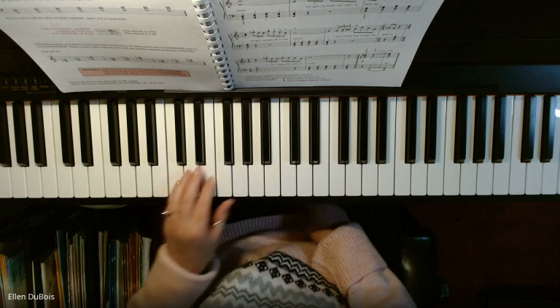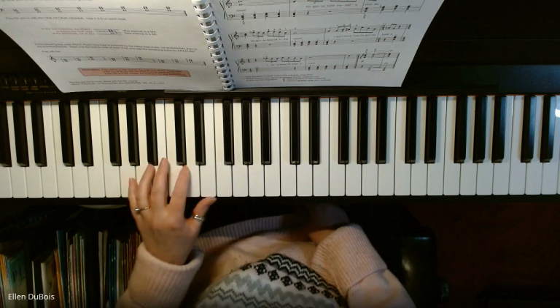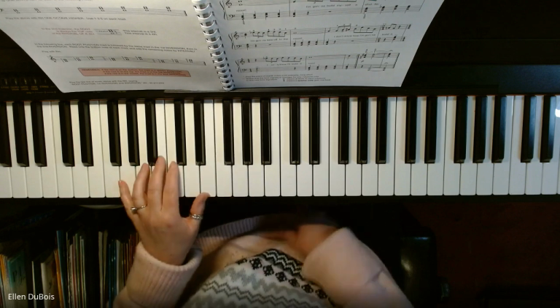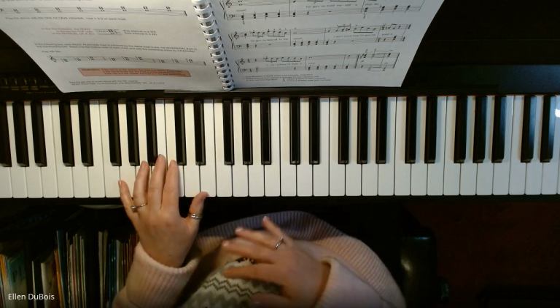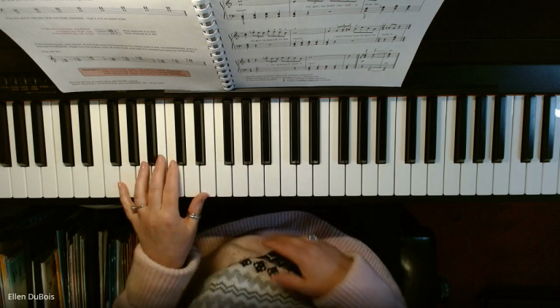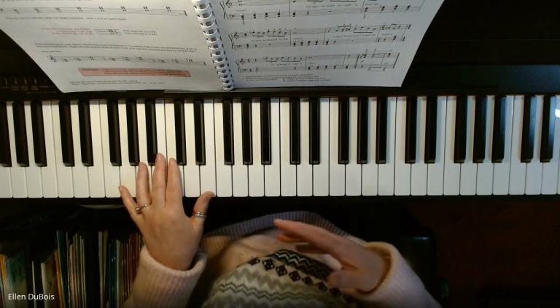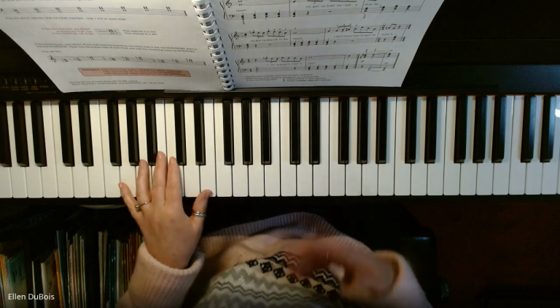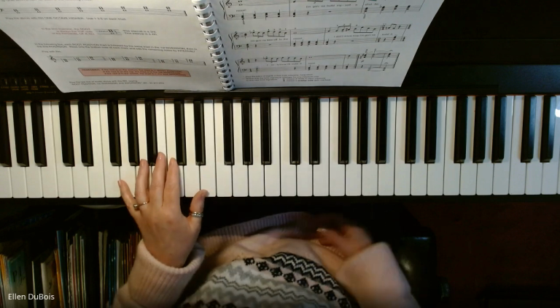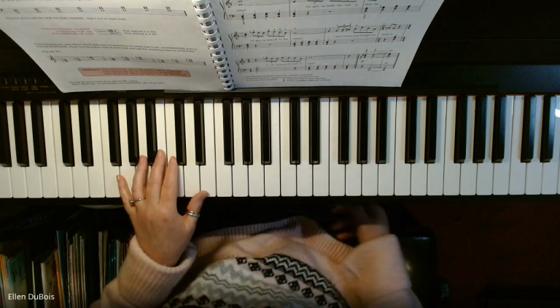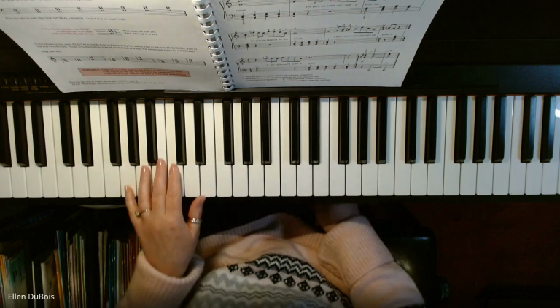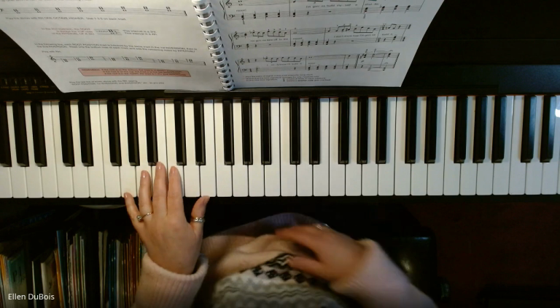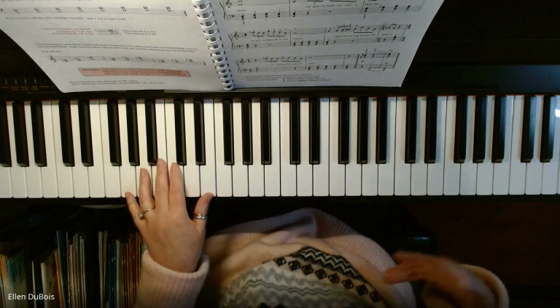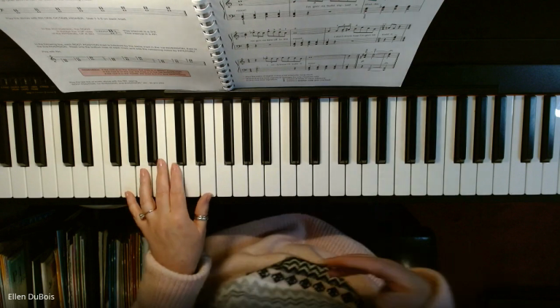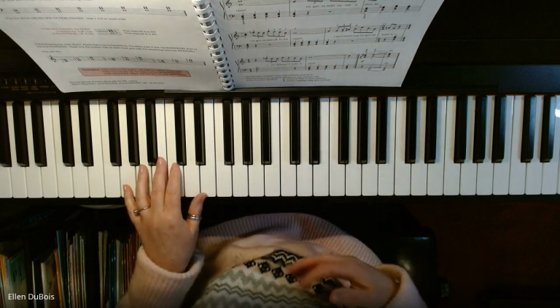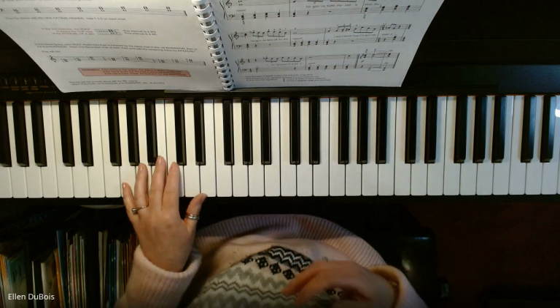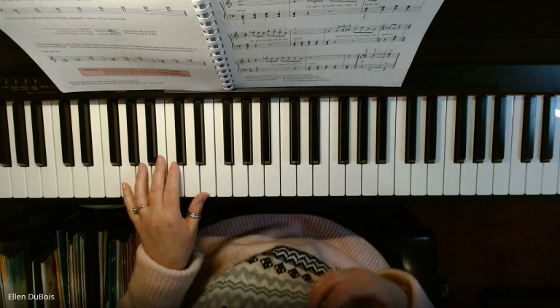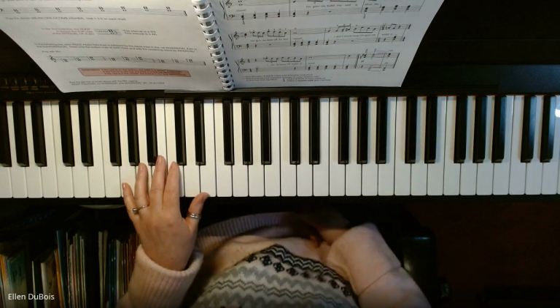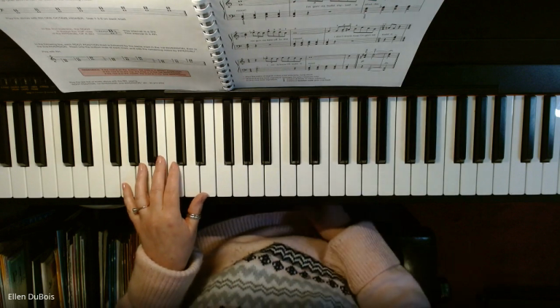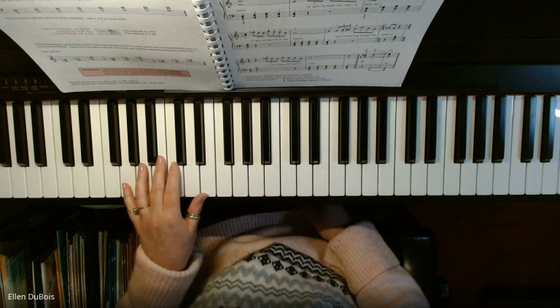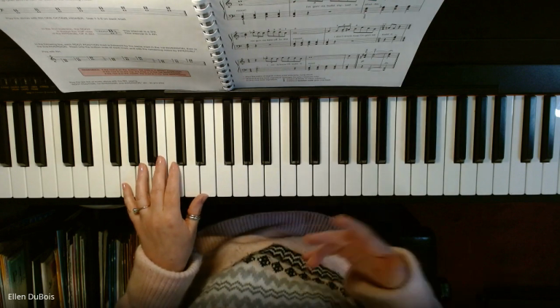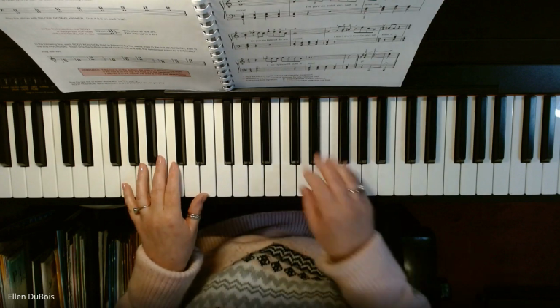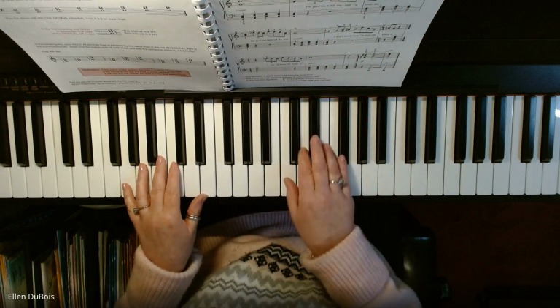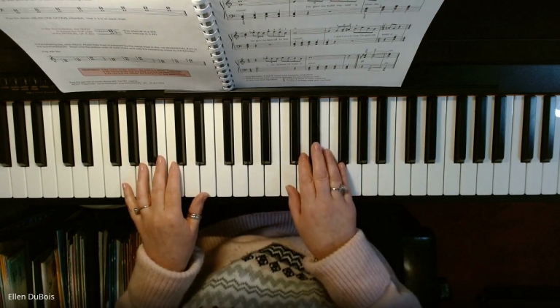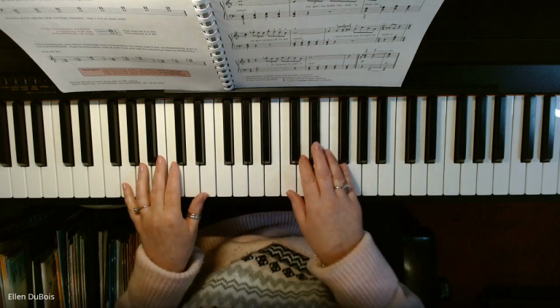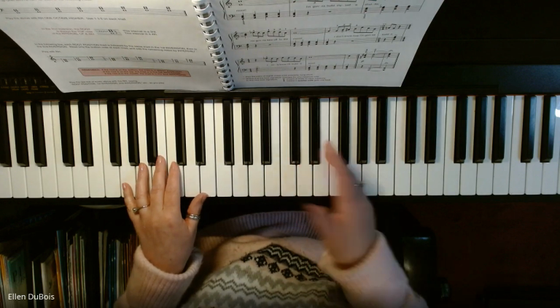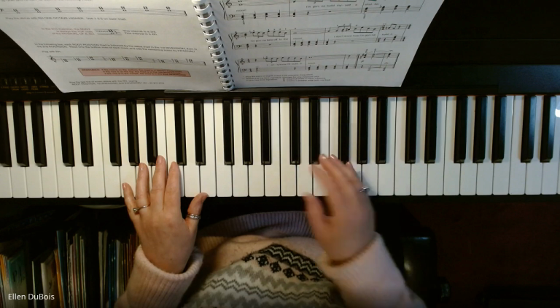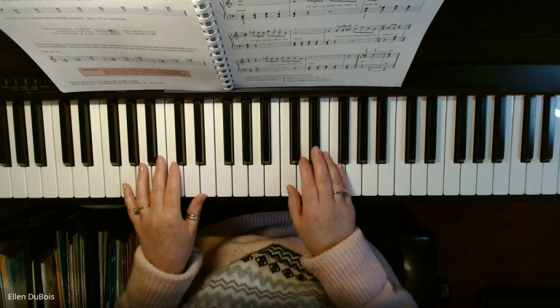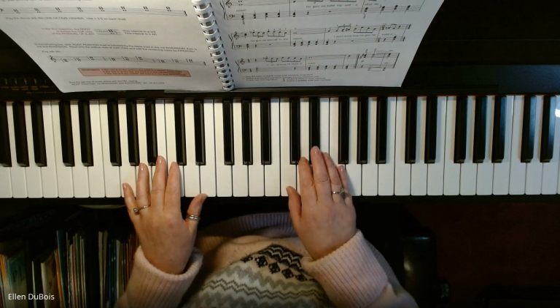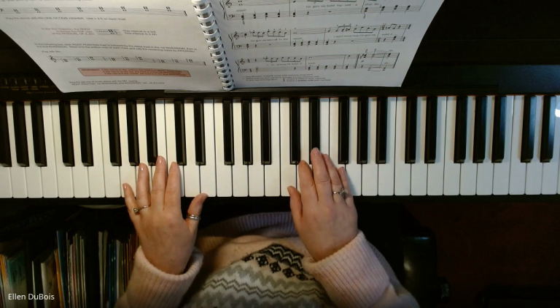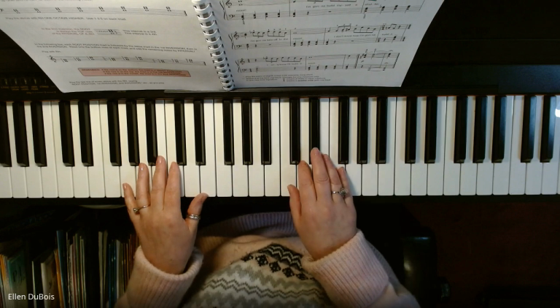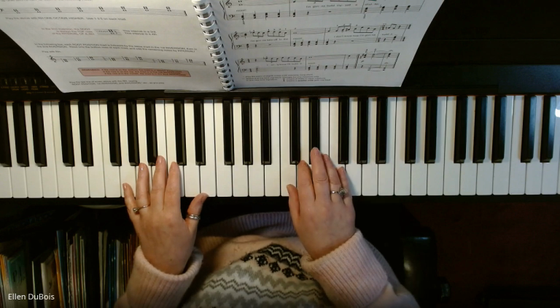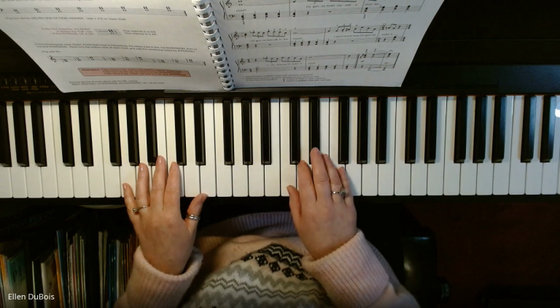I kind of add a little bit of a swing to this because it's a moderate blues tempo. It's a fun piece, and this is how it goes. I hope it helps anybody who is learning it, and here it is.